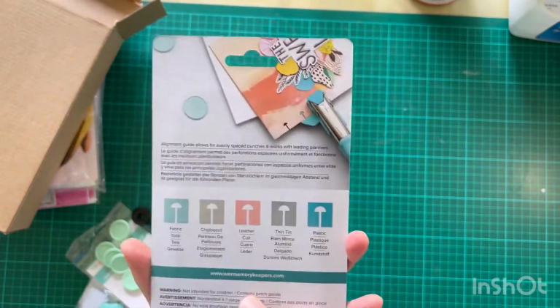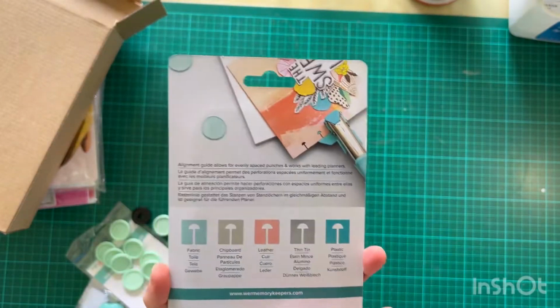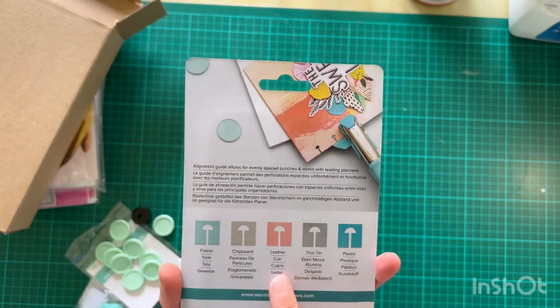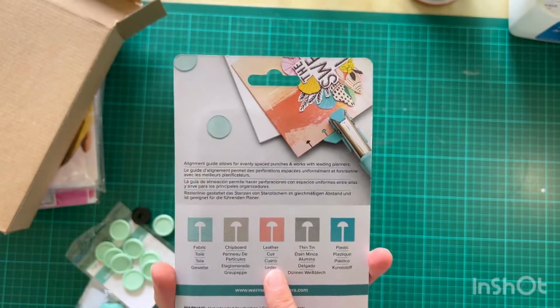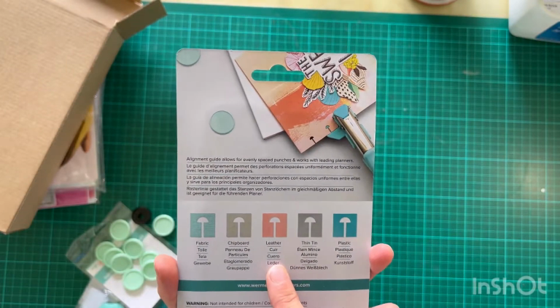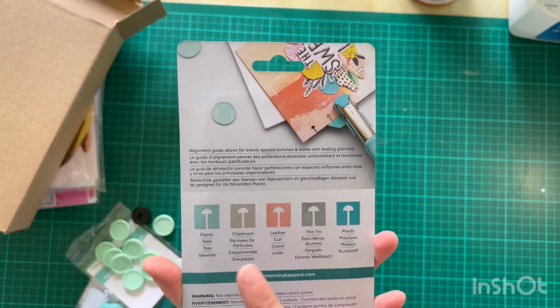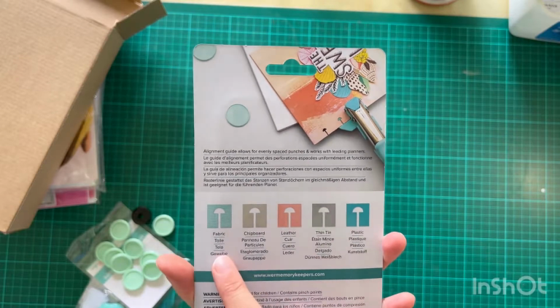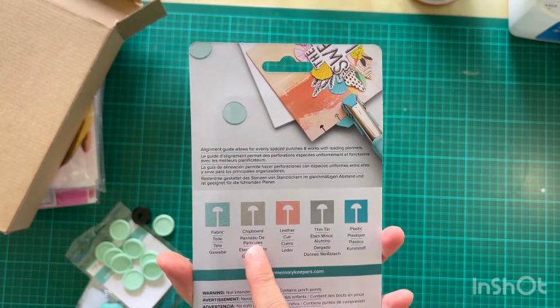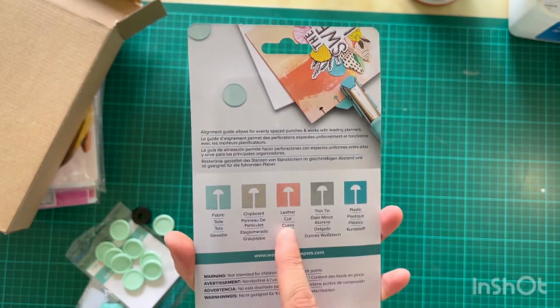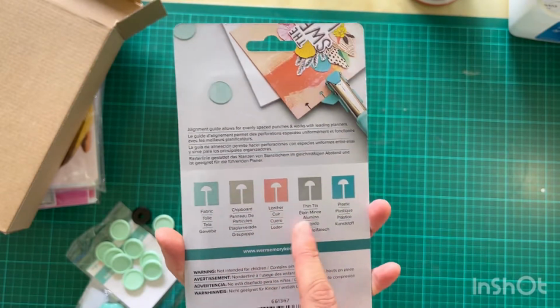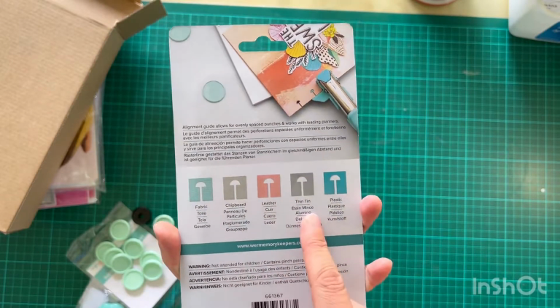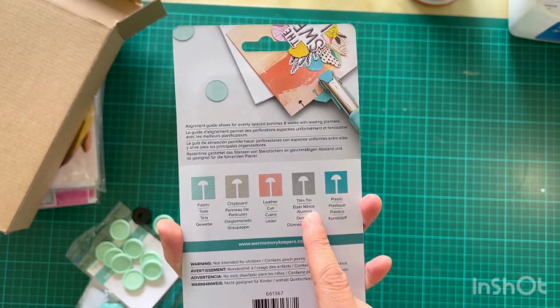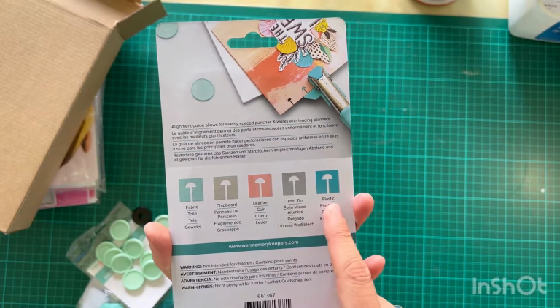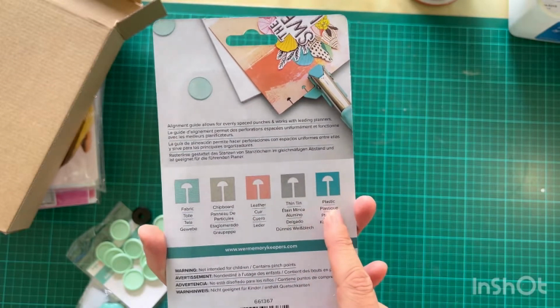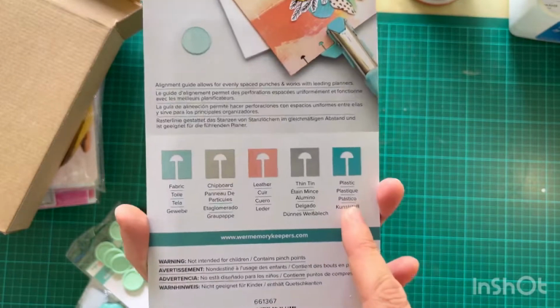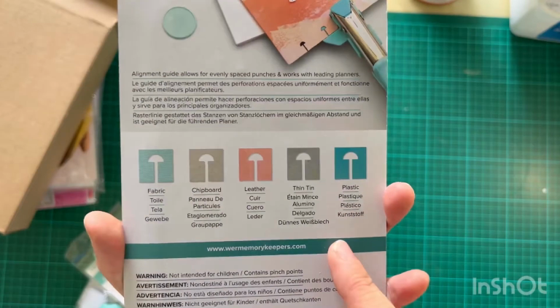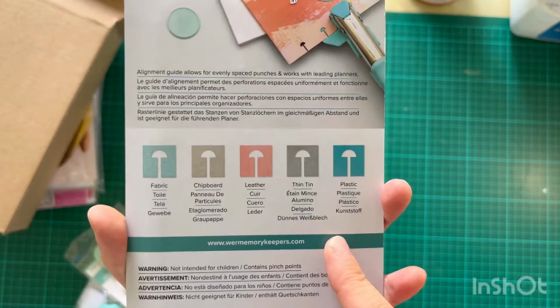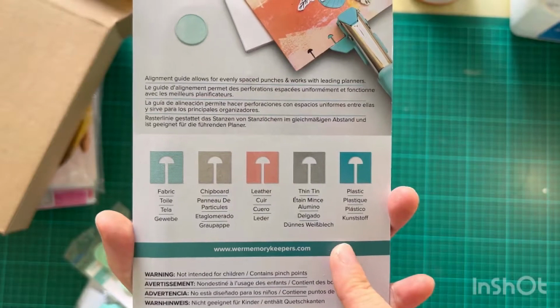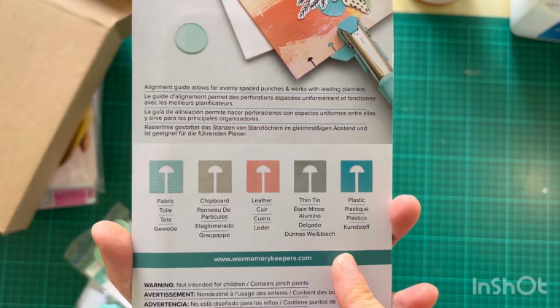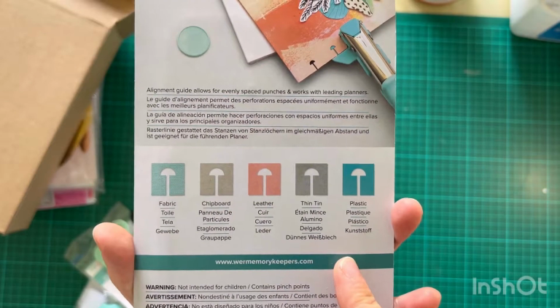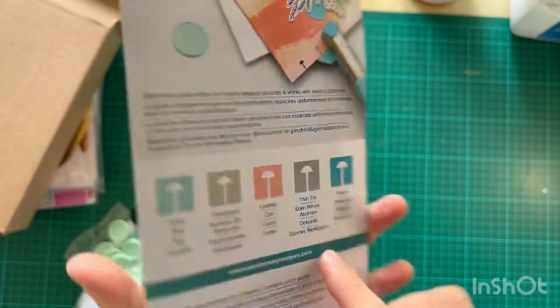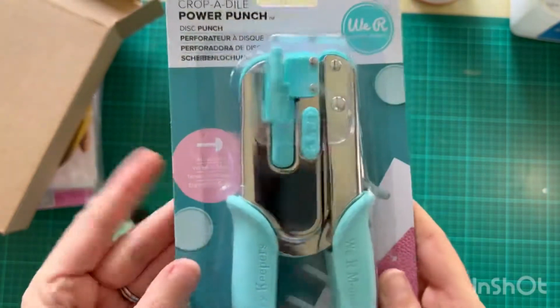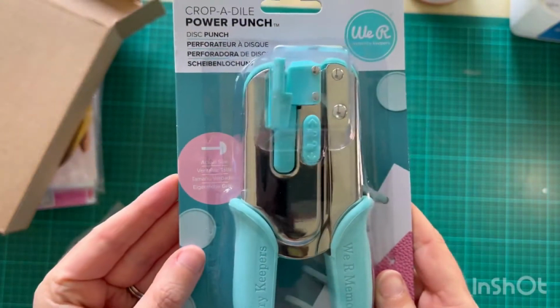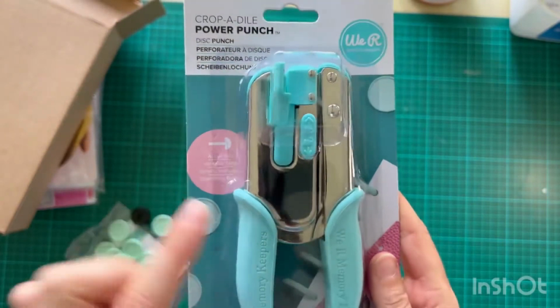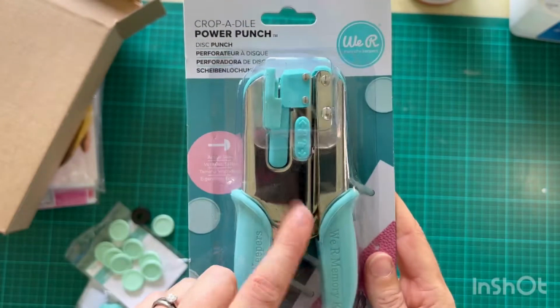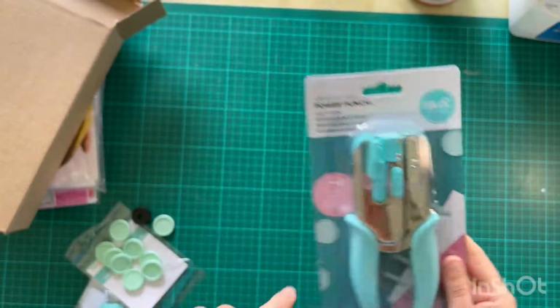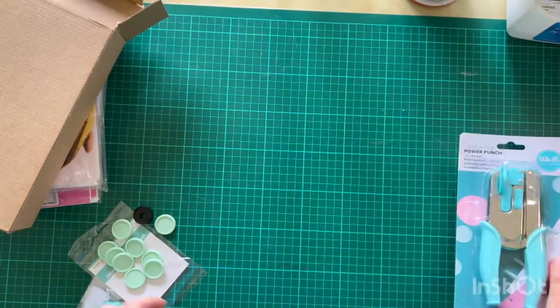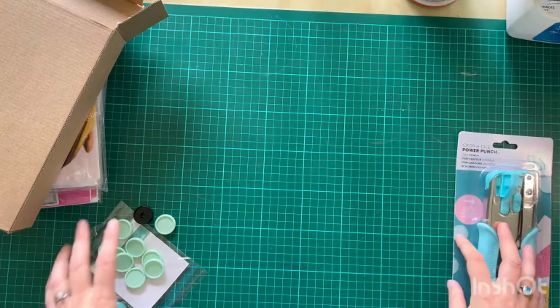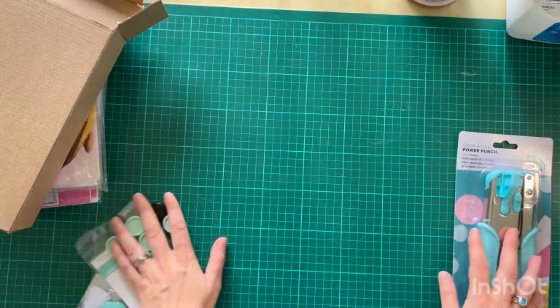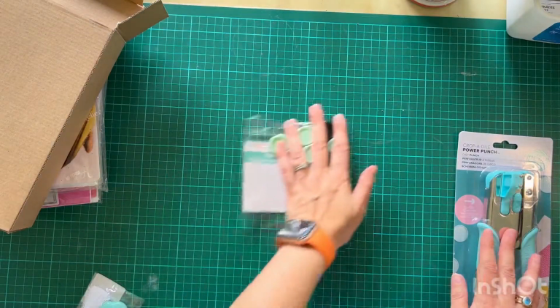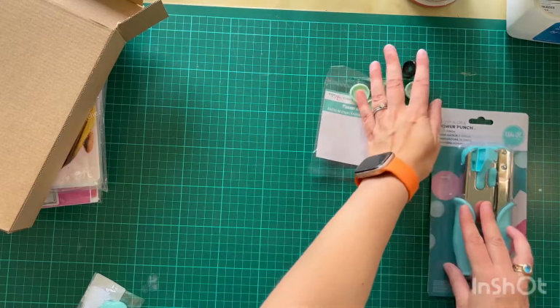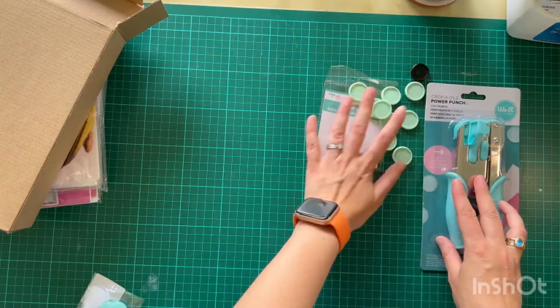I didn't realise it does fabric, chipboard, leather, thin tin, and plastic — that's interesting. I'm excited to get using that.